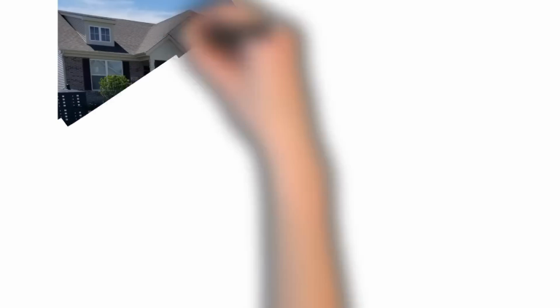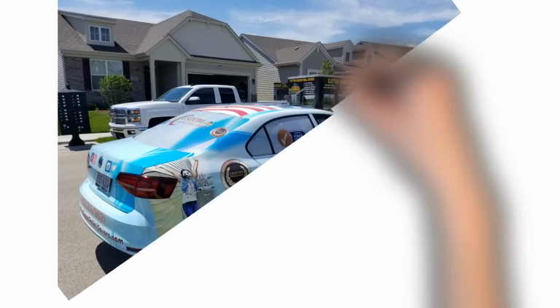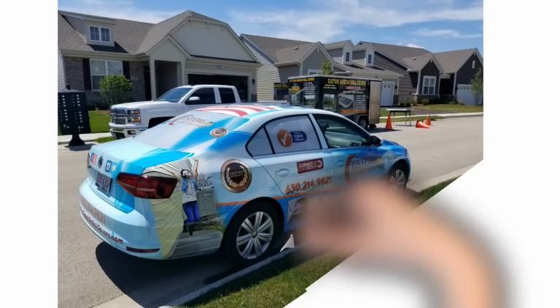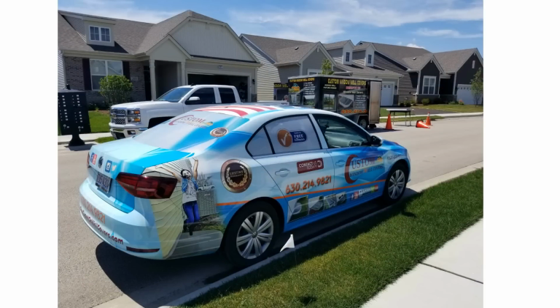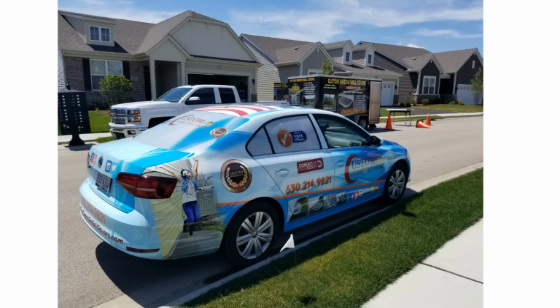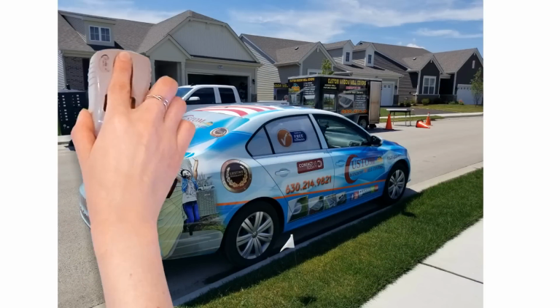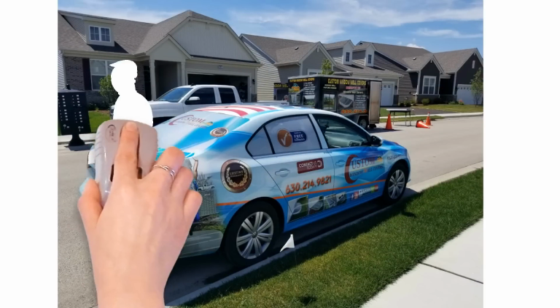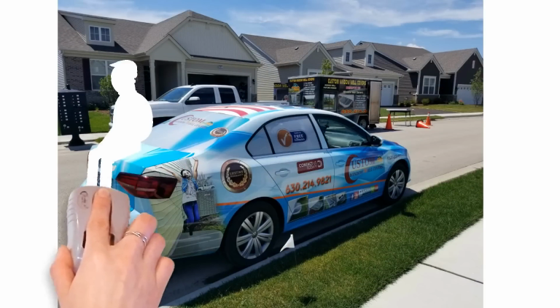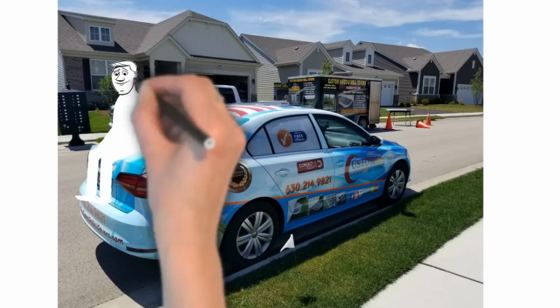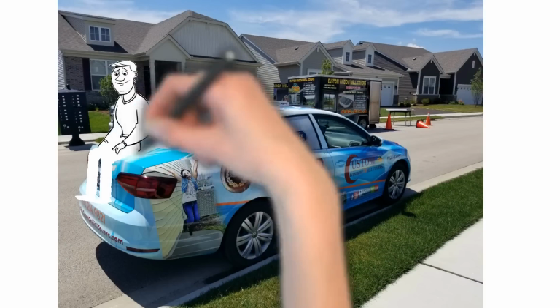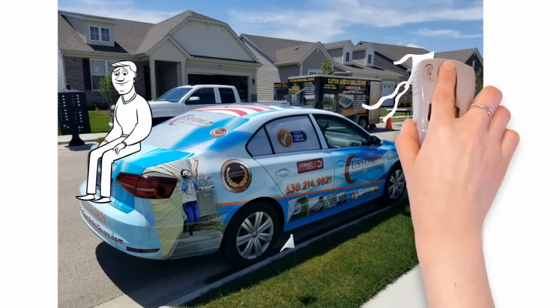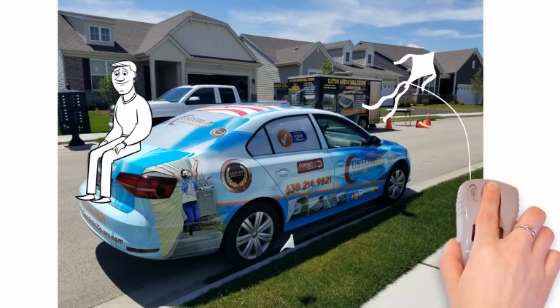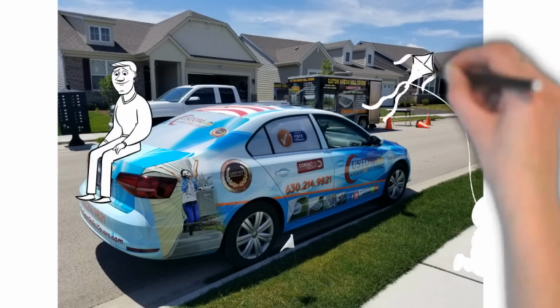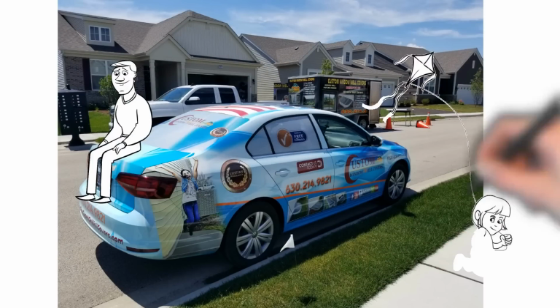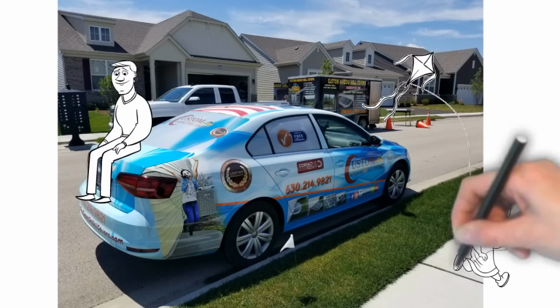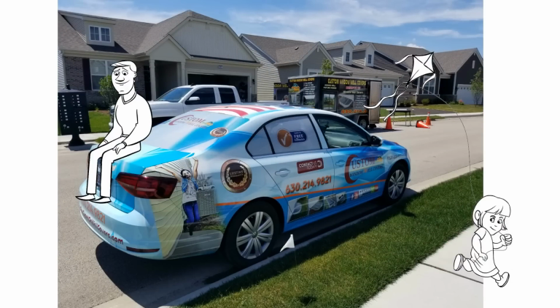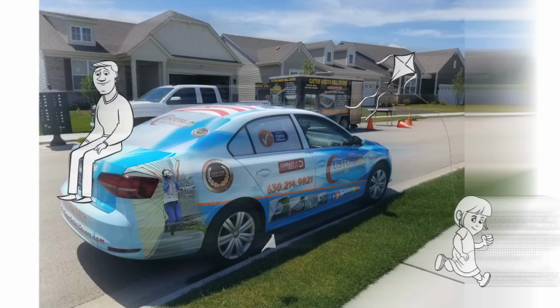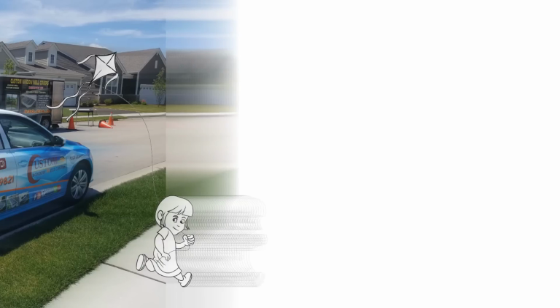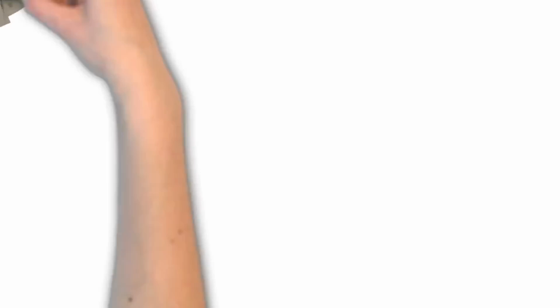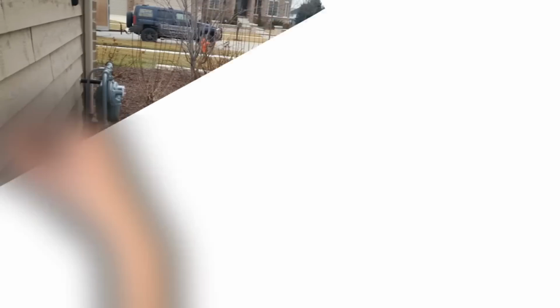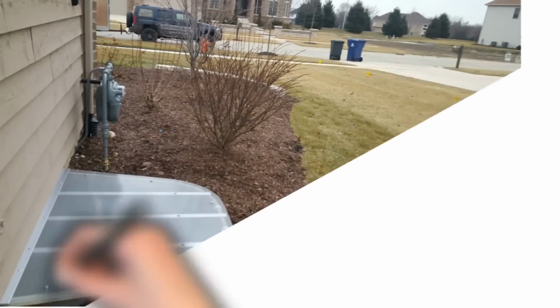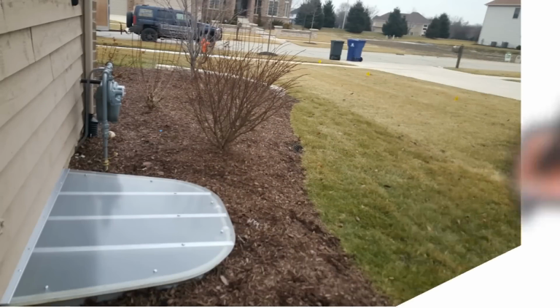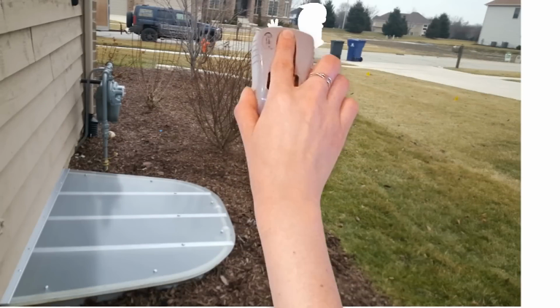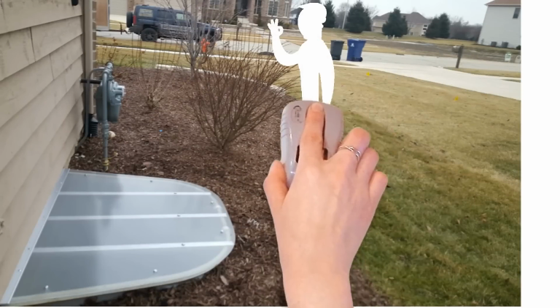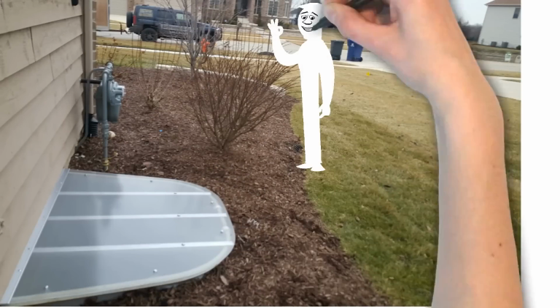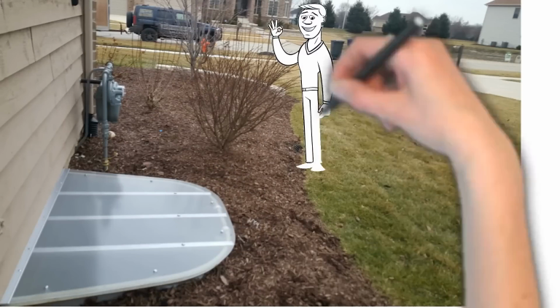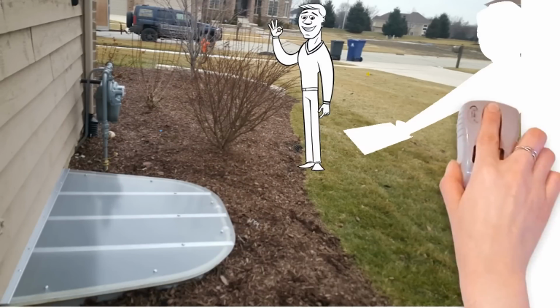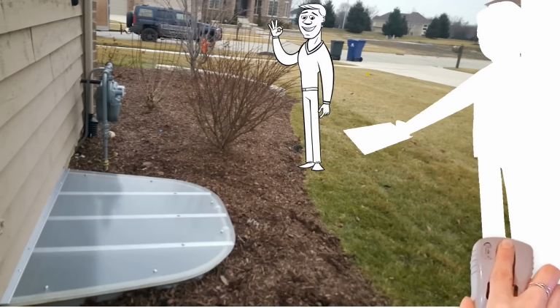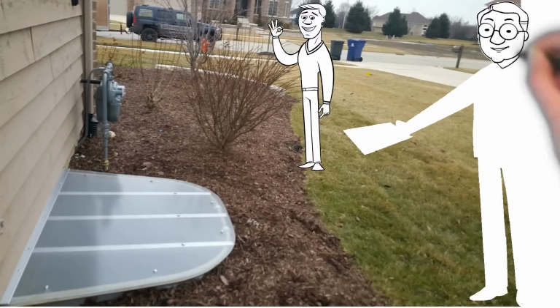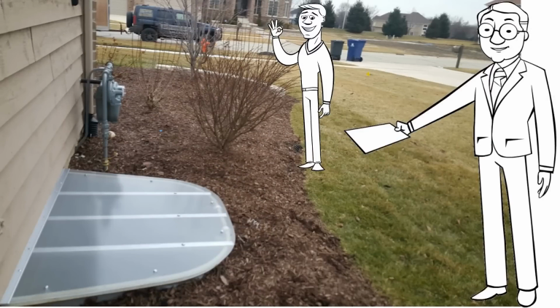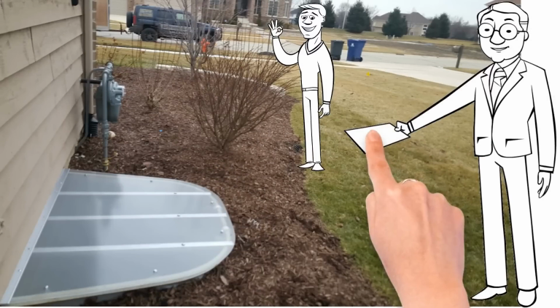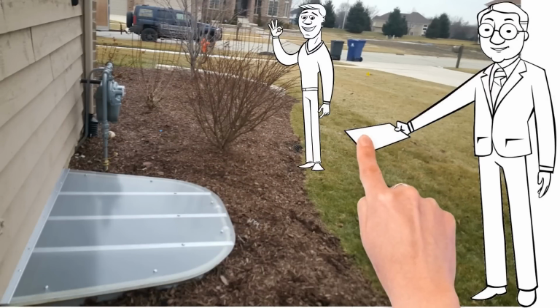Each window well cover is custom made to ensure a perfect fit for any size or shape window well. All of our window well covers come with a lifetime warranty.